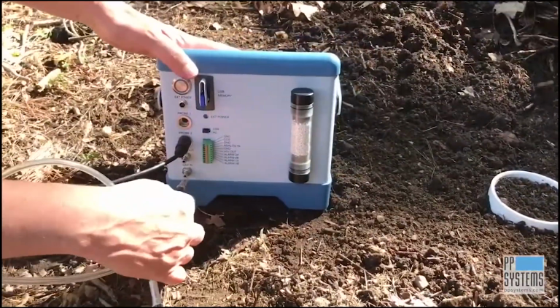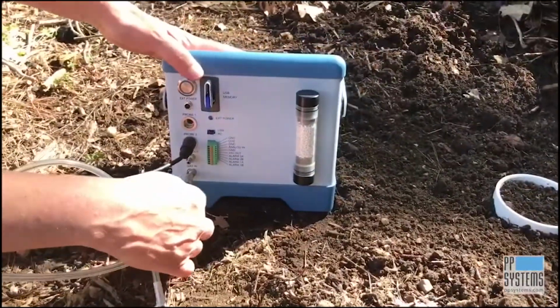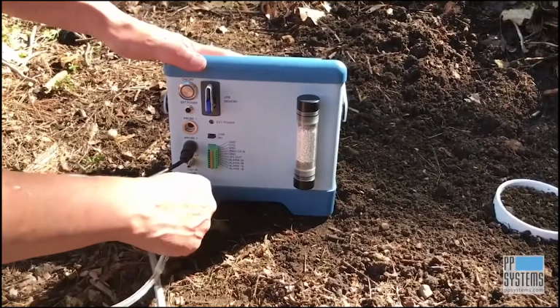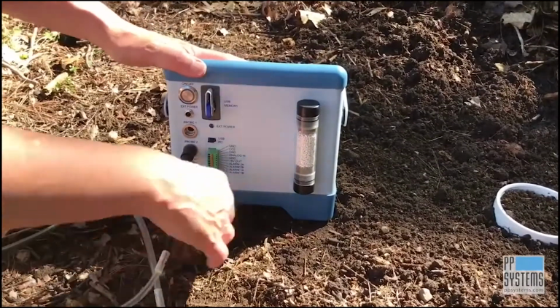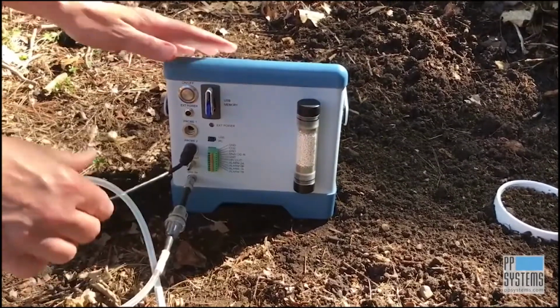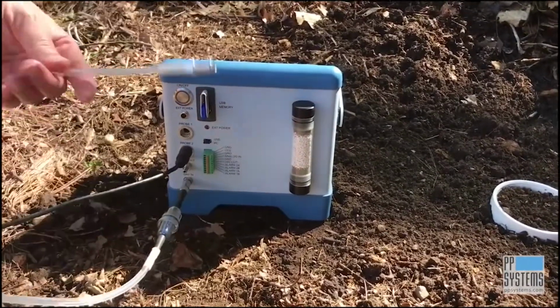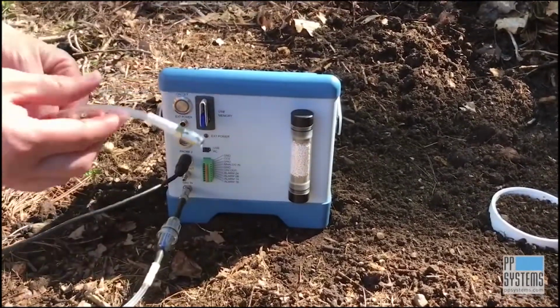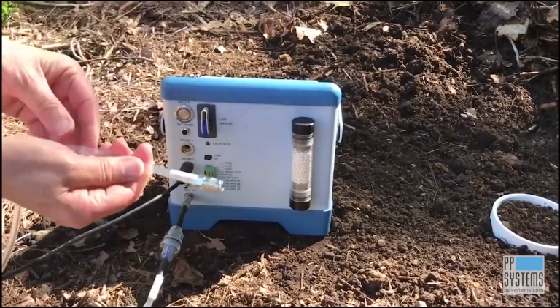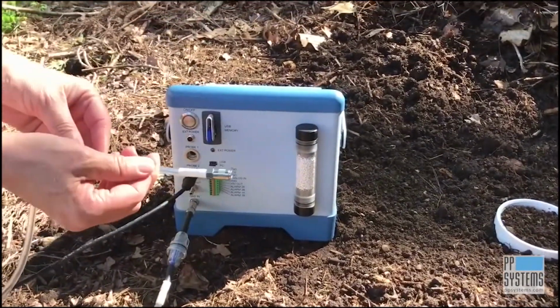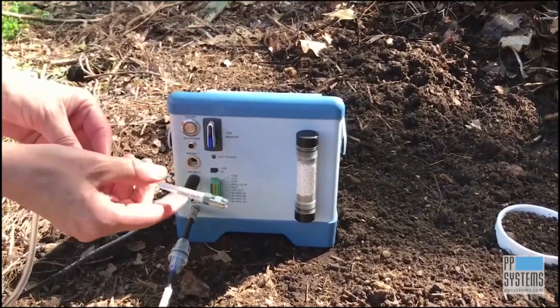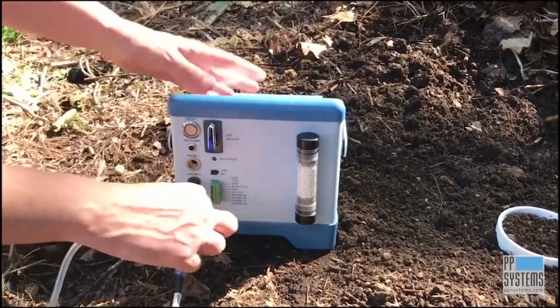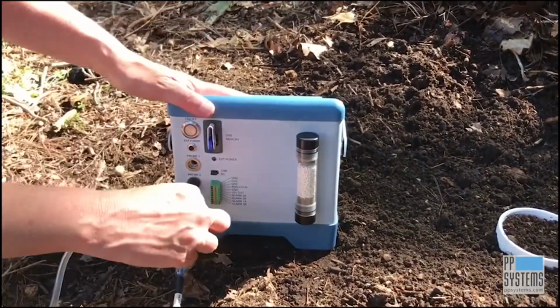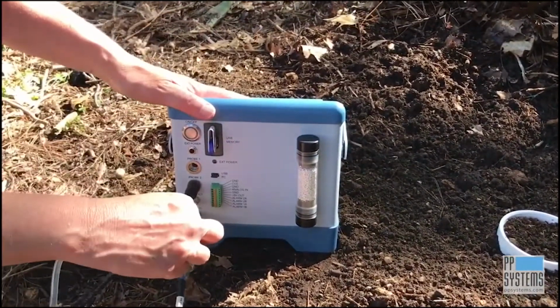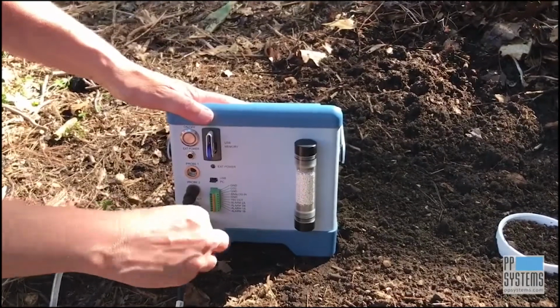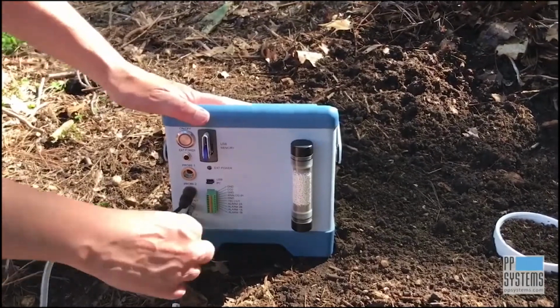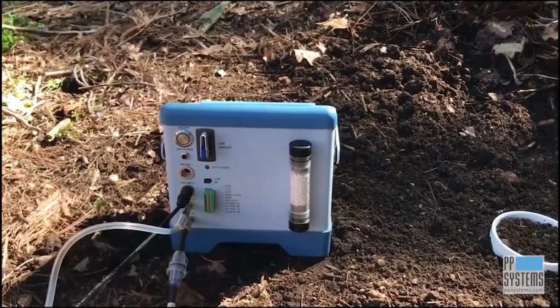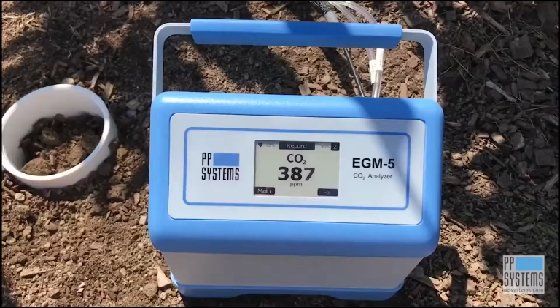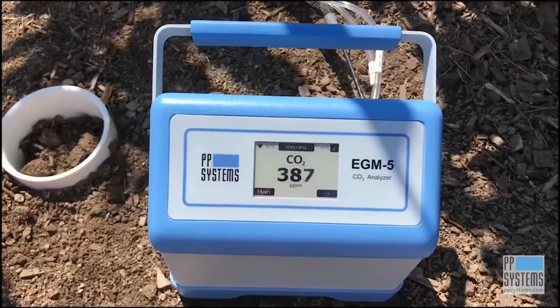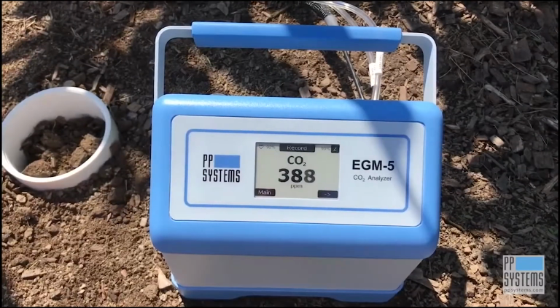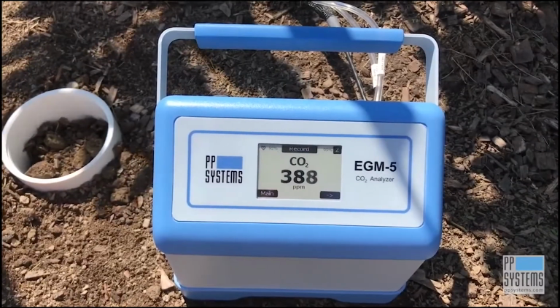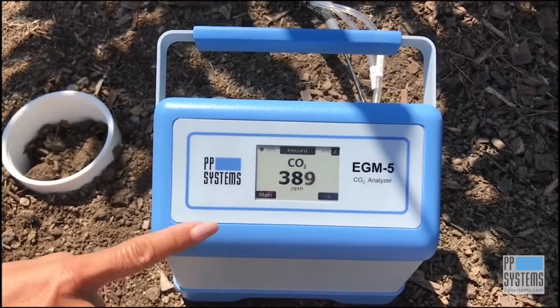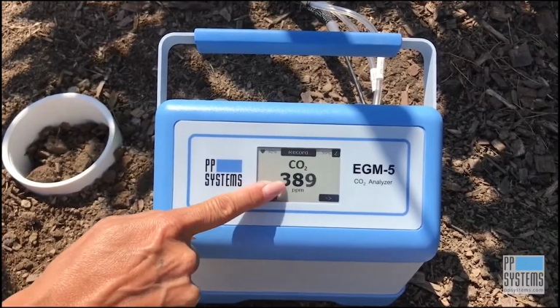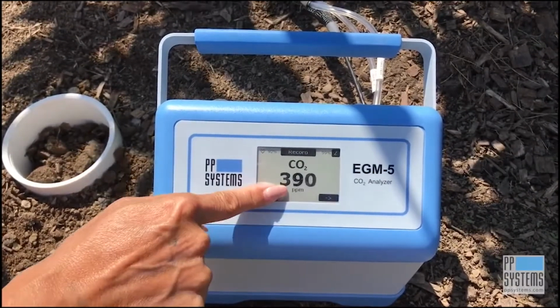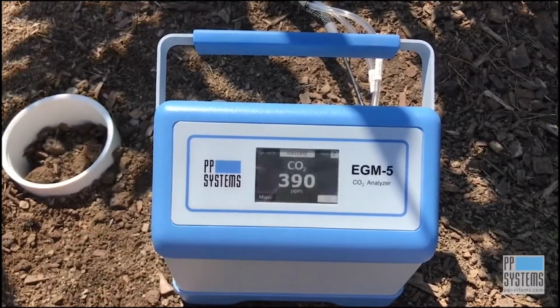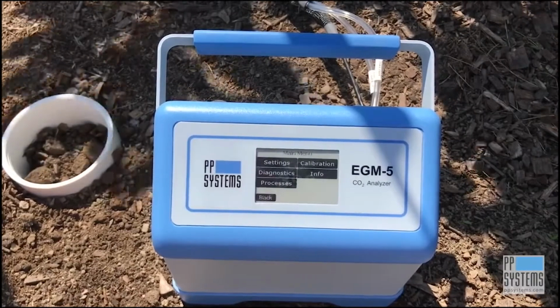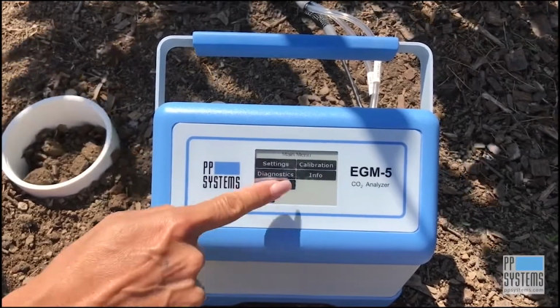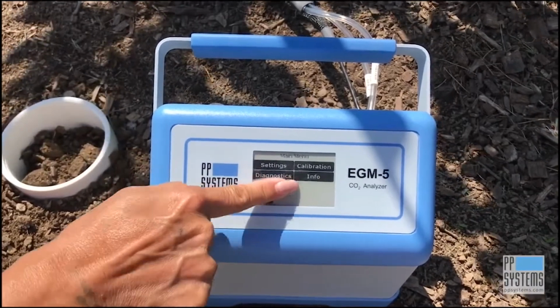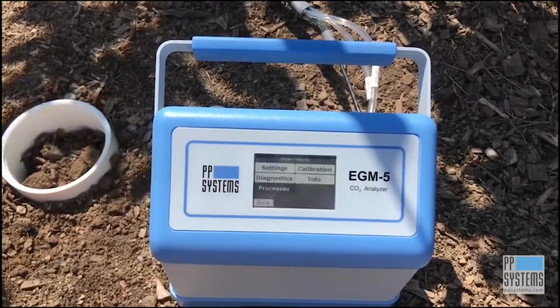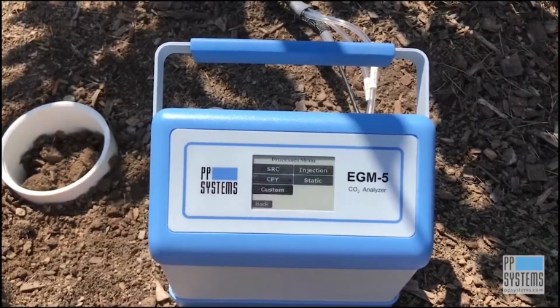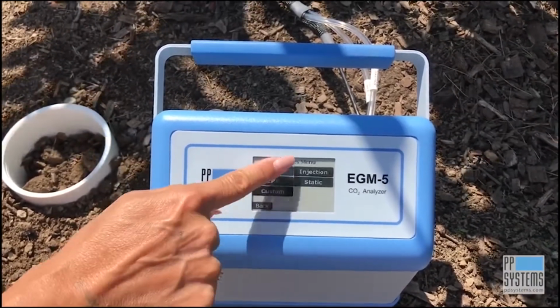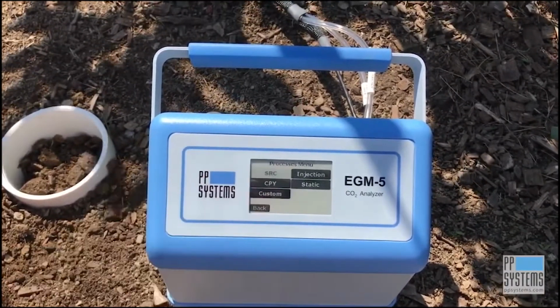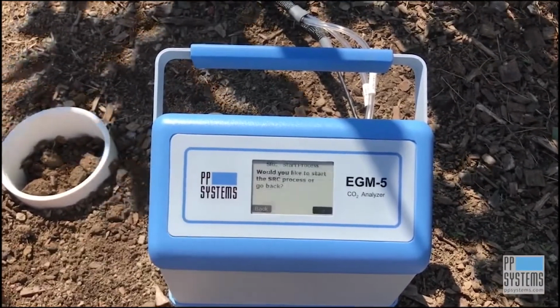With your data storage device in place, secure the SRC-2's electric and pneumatic connections as shown here and power up the EGM-5. Using the touch display, select Main, Processes, and then SRC. Next, press the right arrow to begin.